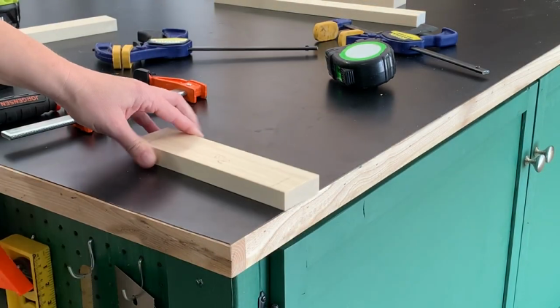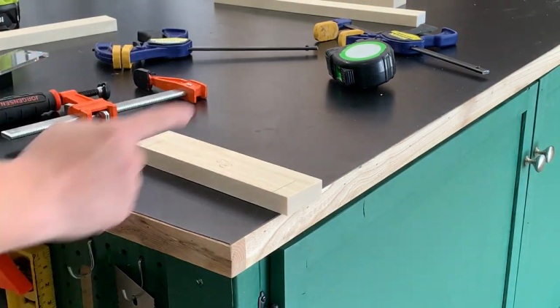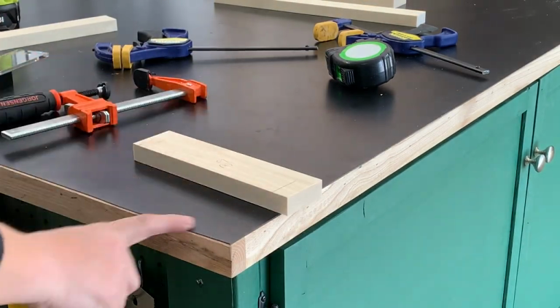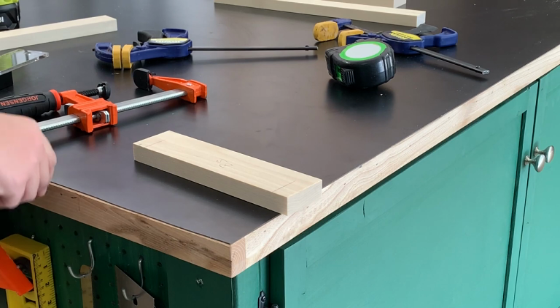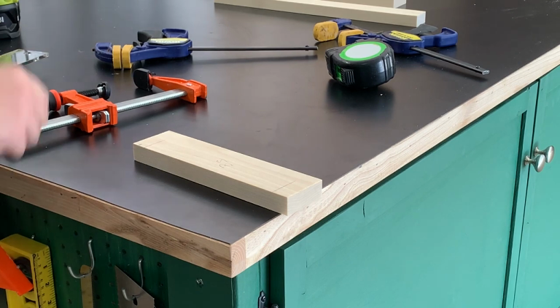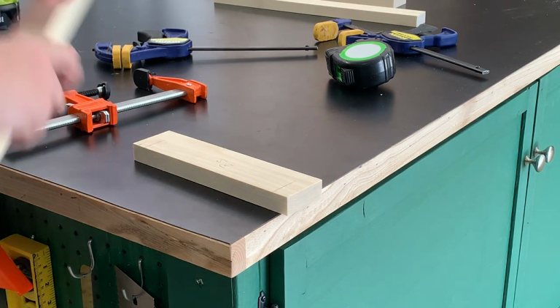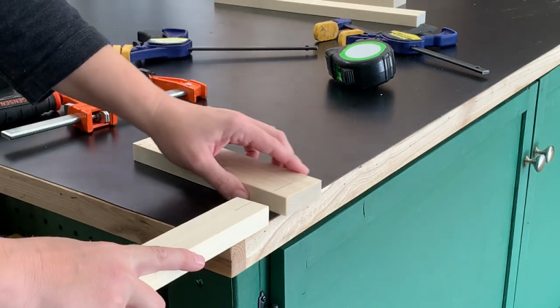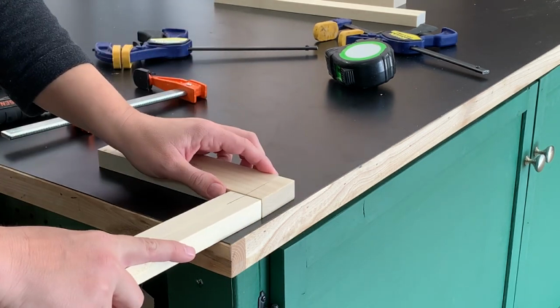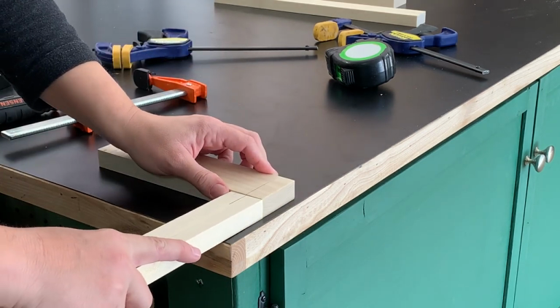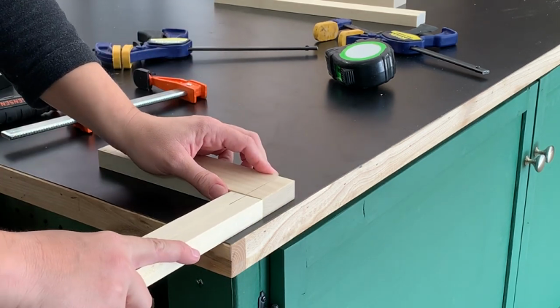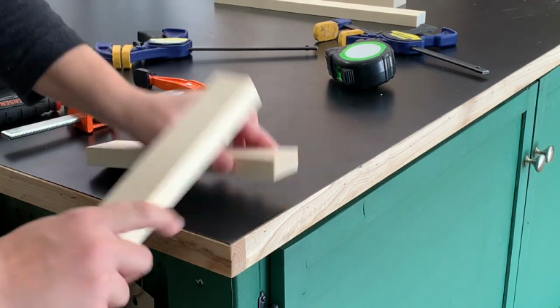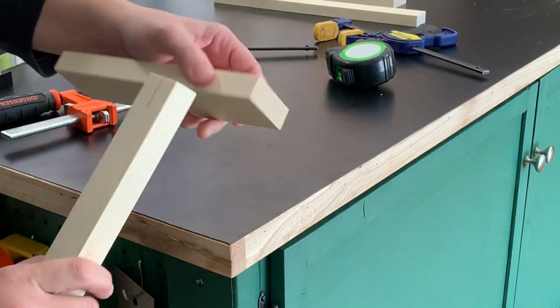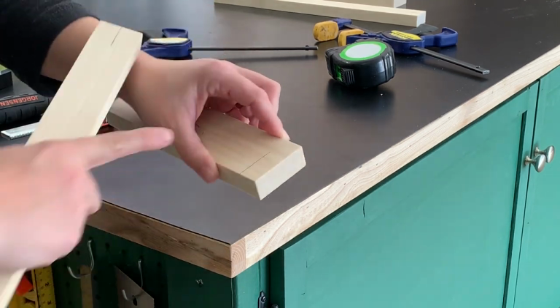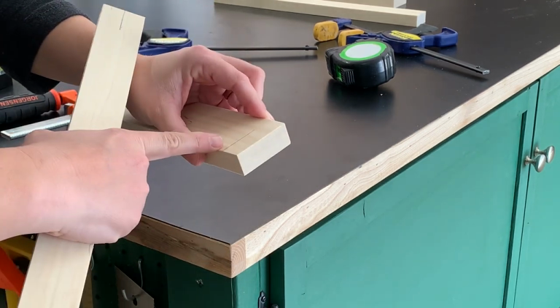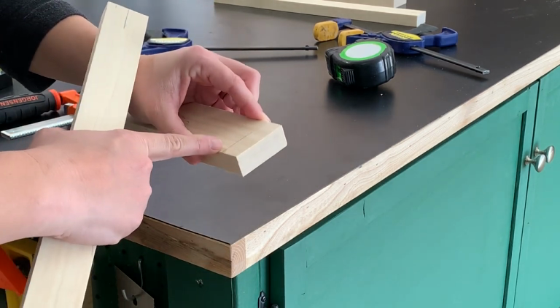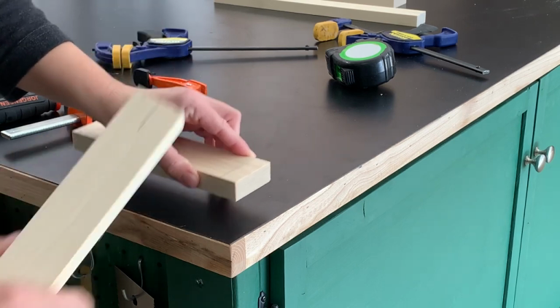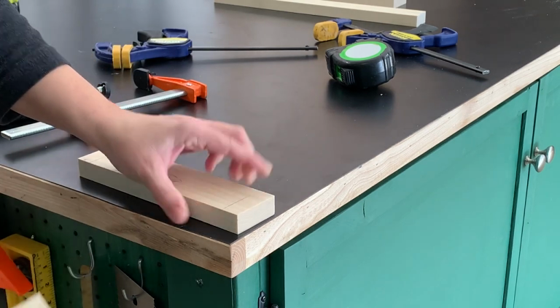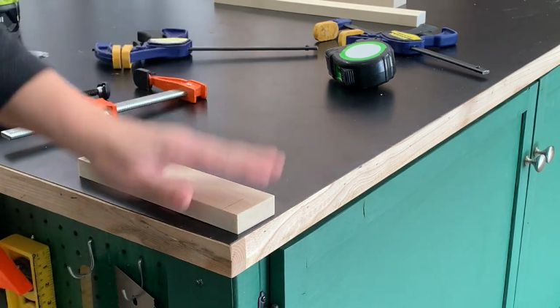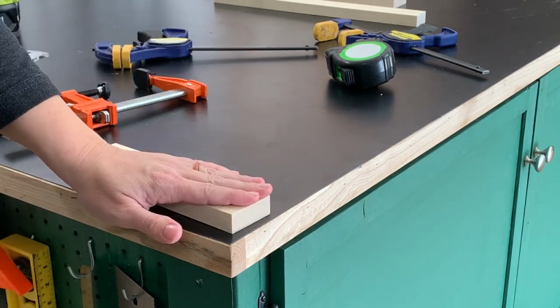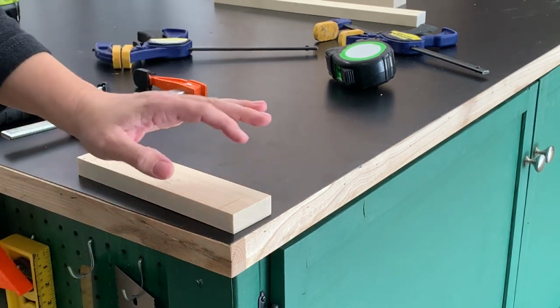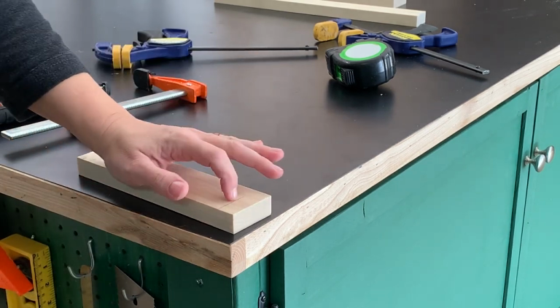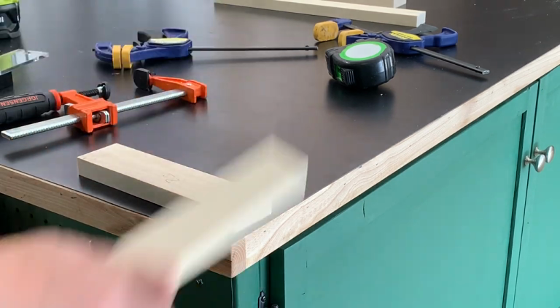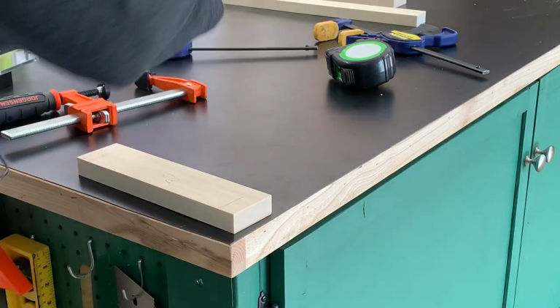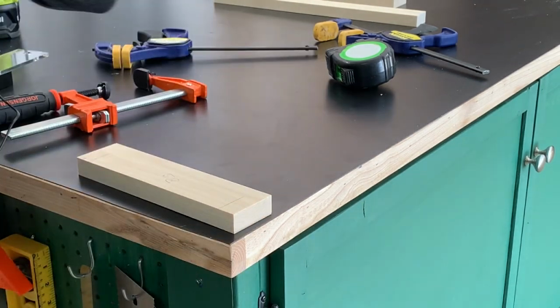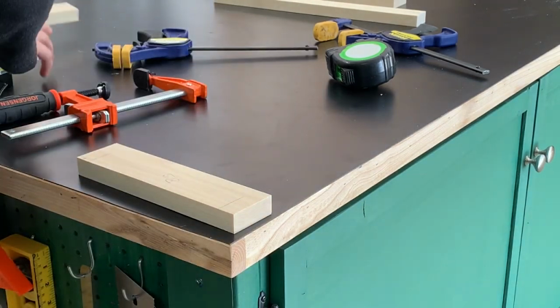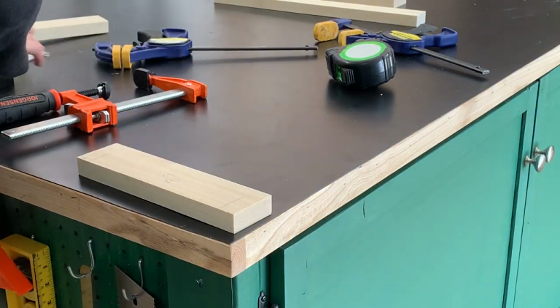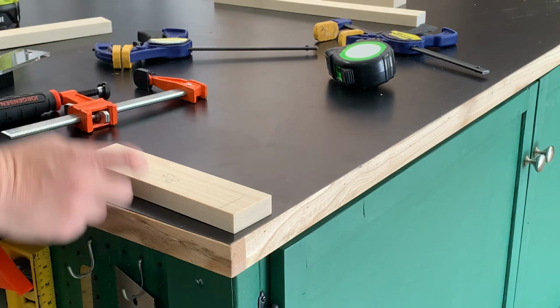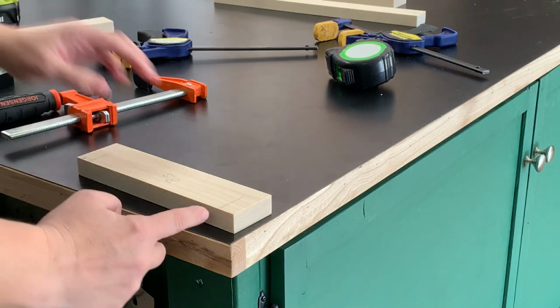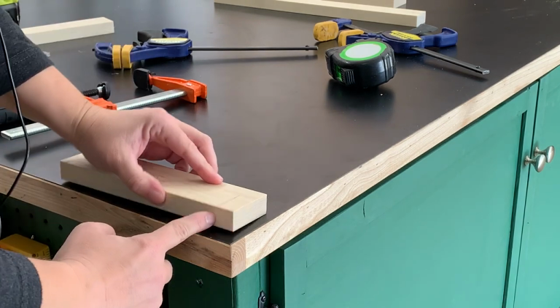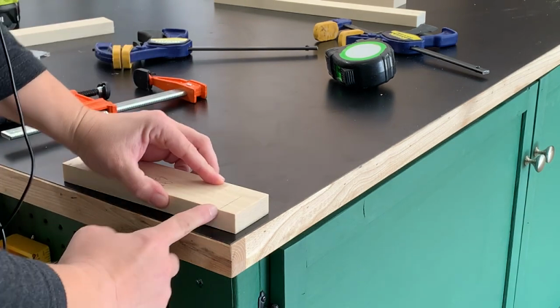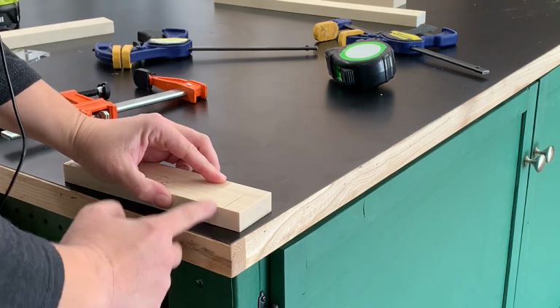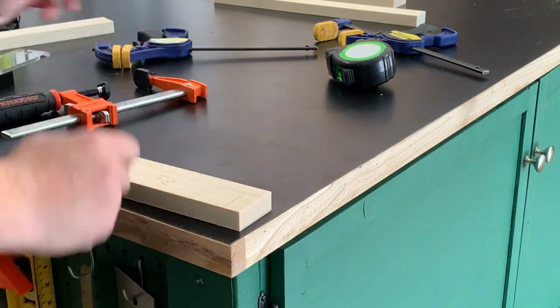To do the stile pieces and join these two together, I'll do the same thing — using my line as a reference, I'll set my jig up on that line and then drill into the side of my stile pieces.